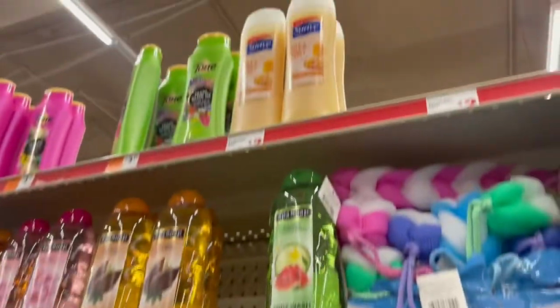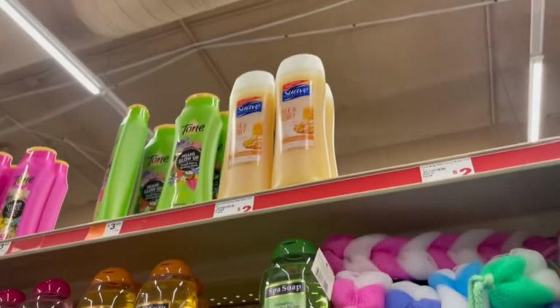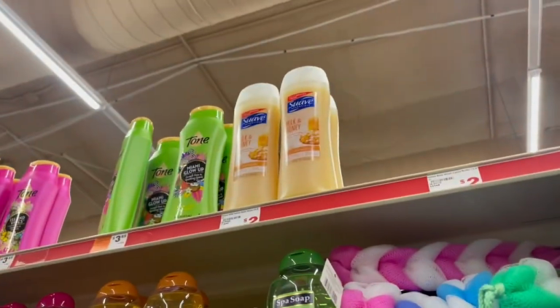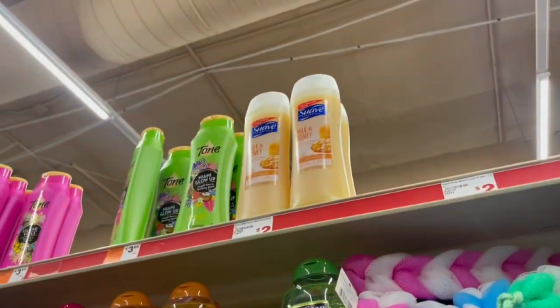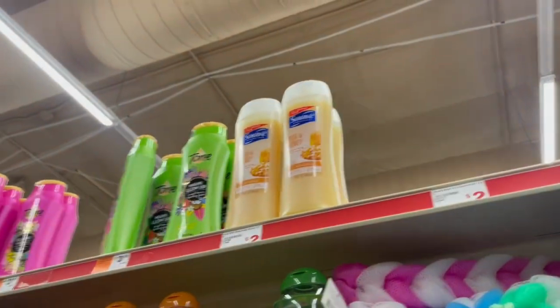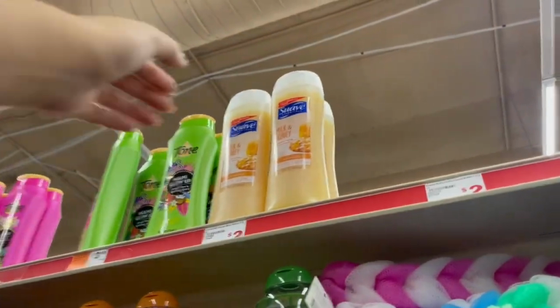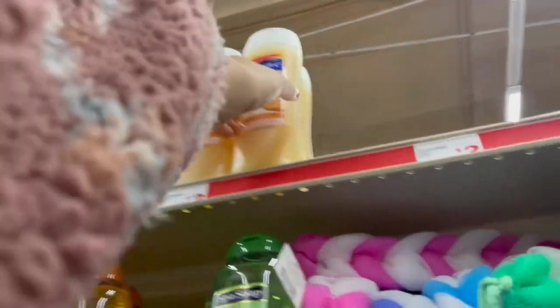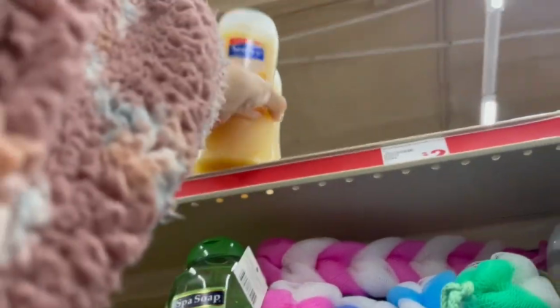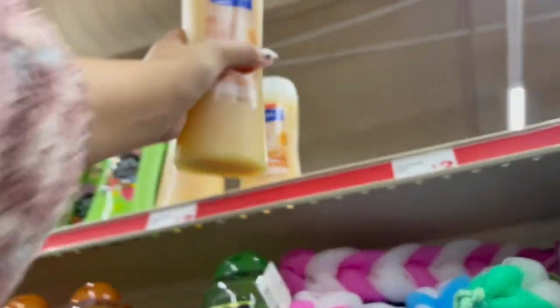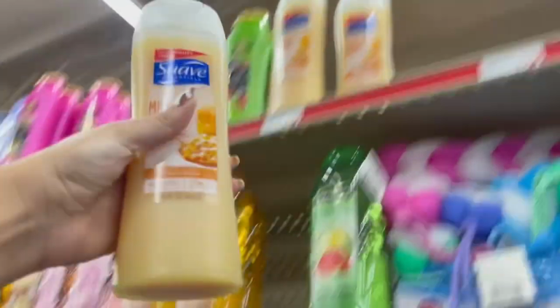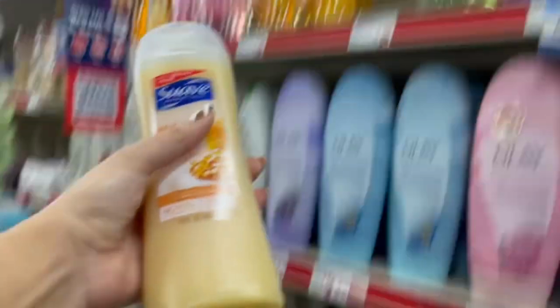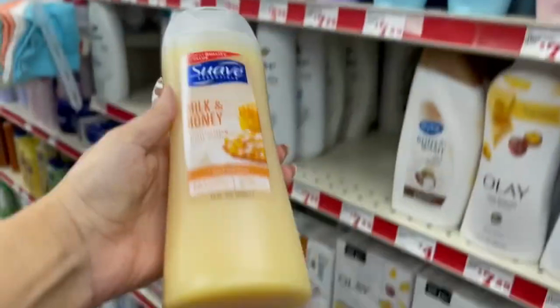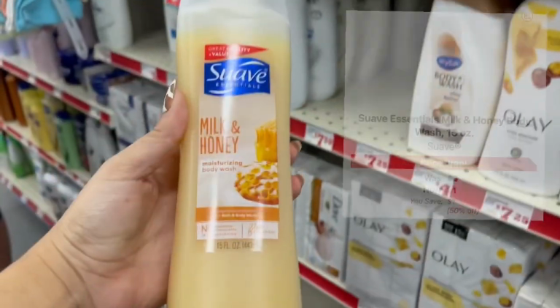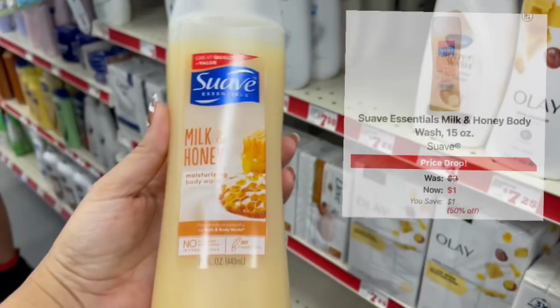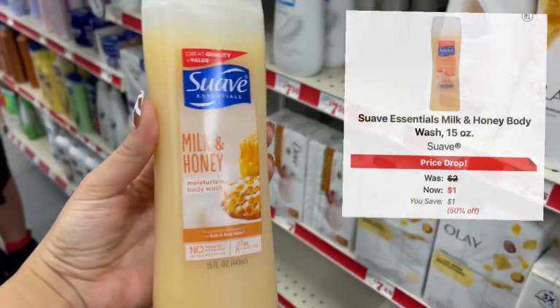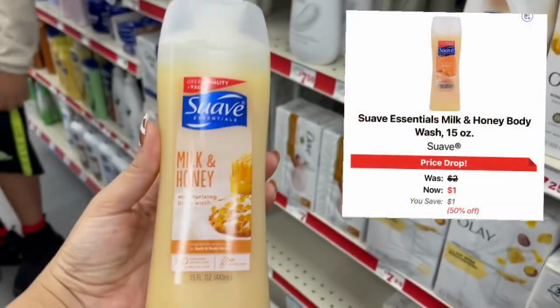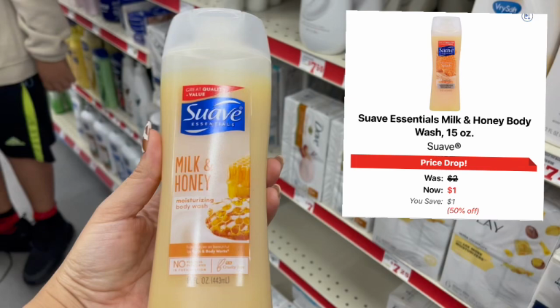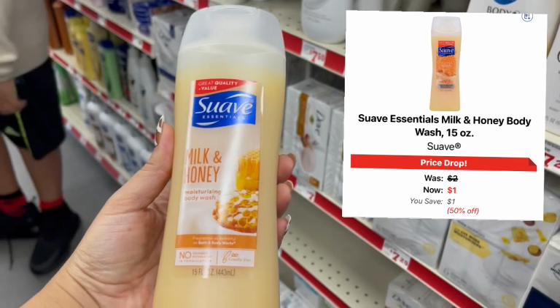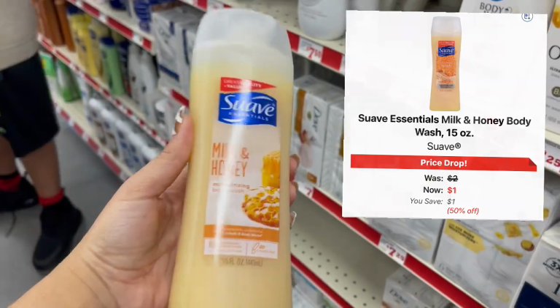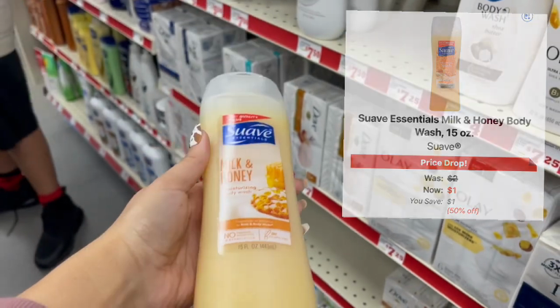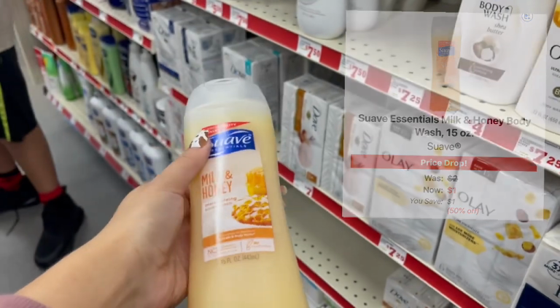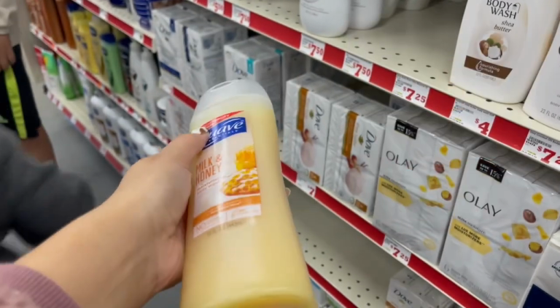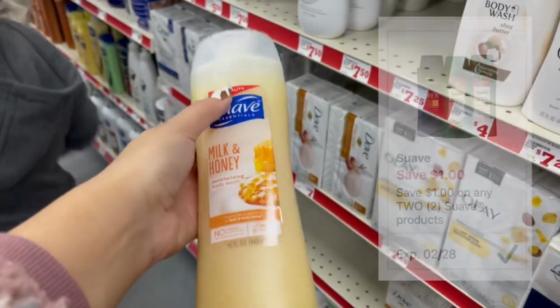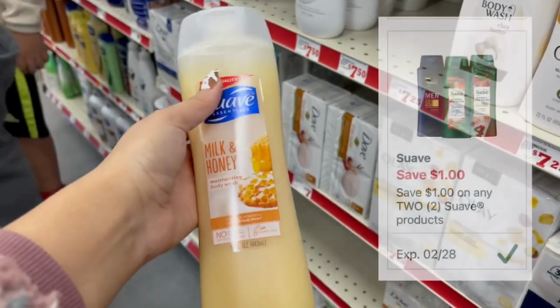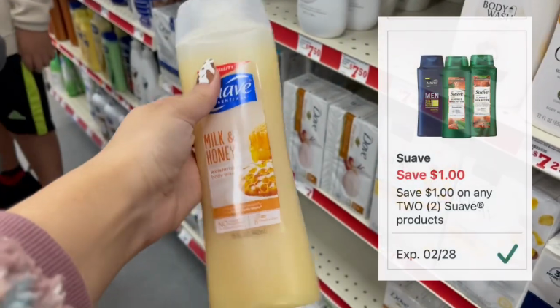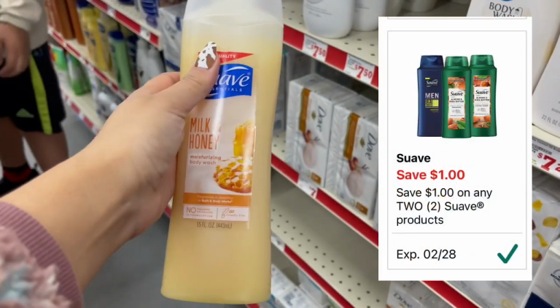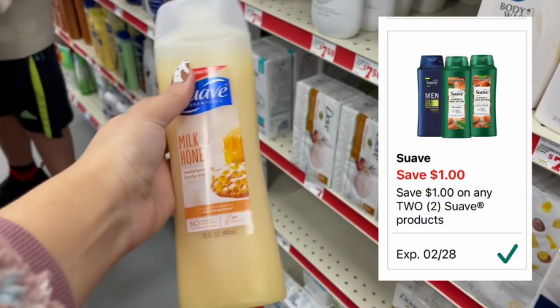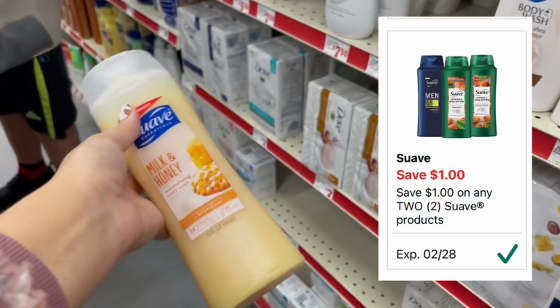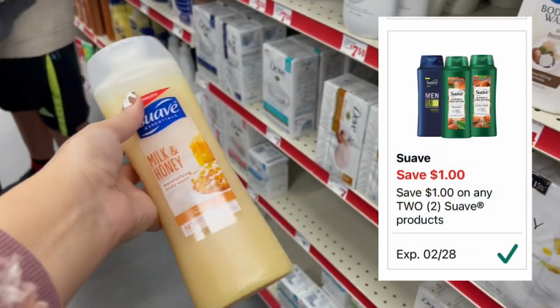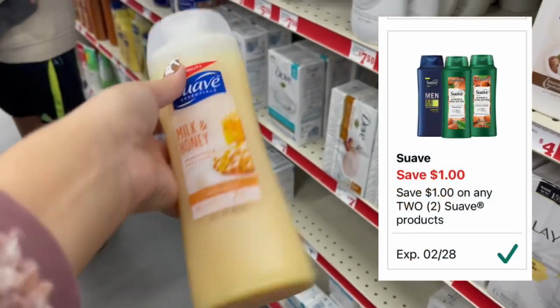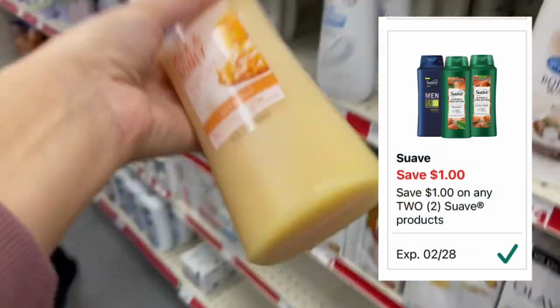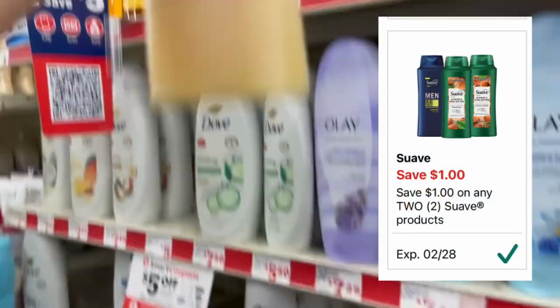Next, I'm going to pick up two of these Suave body washes. These are on sale for a dollar each. I'm going to pick up two of these — we have this dollar off a two digital coupon, making it a dollar for two, or they come out to 50 cents each.